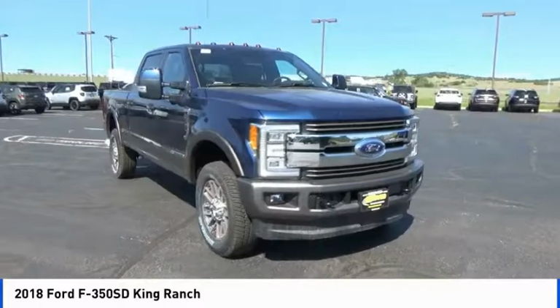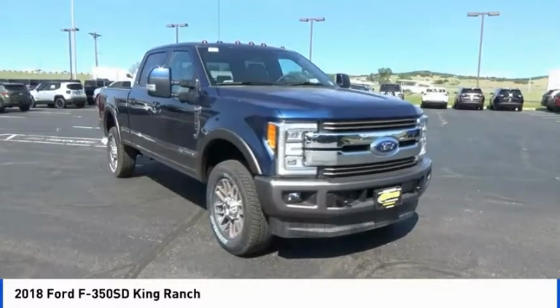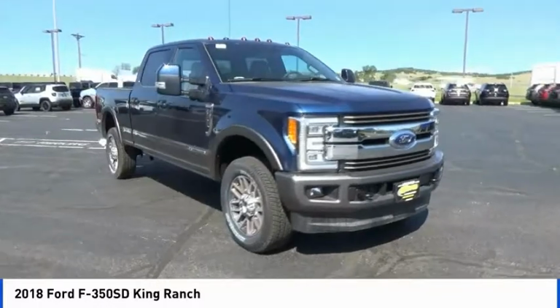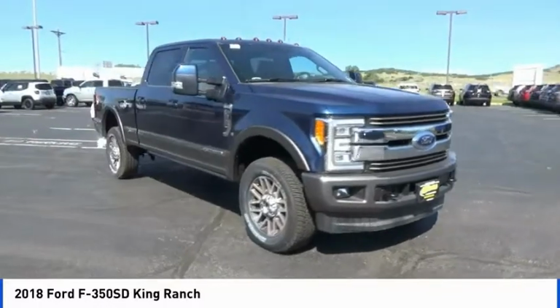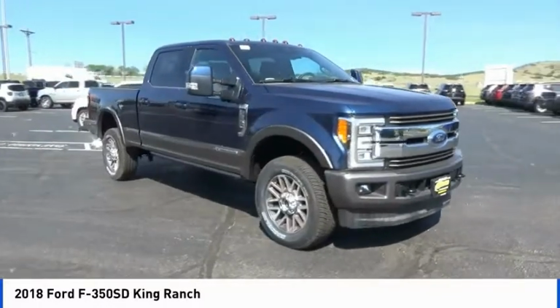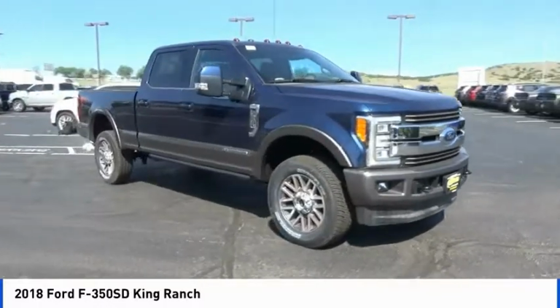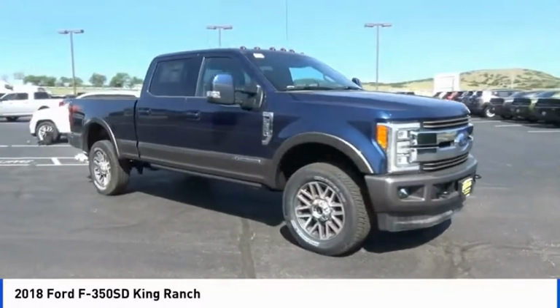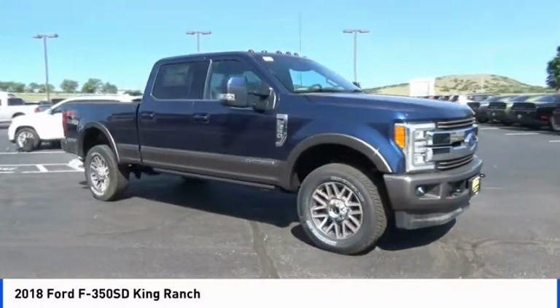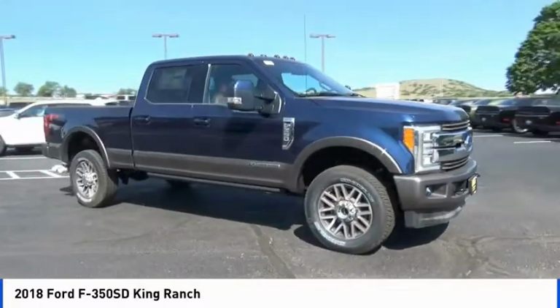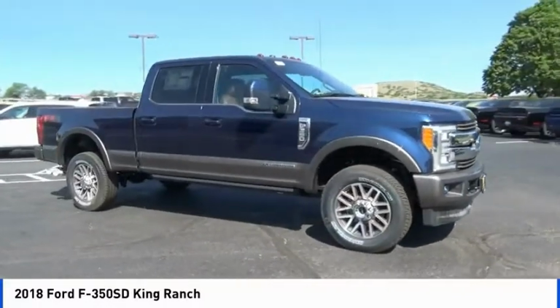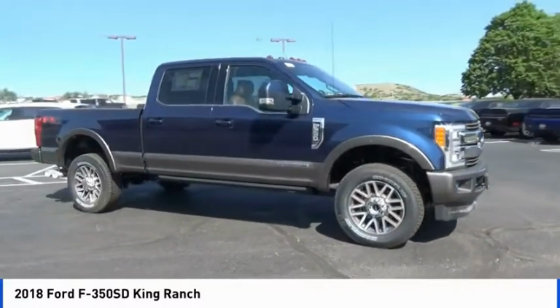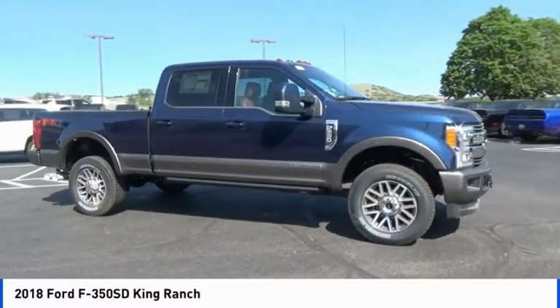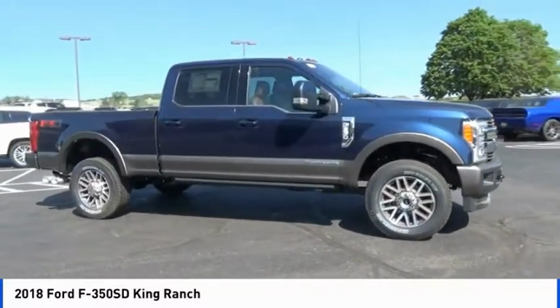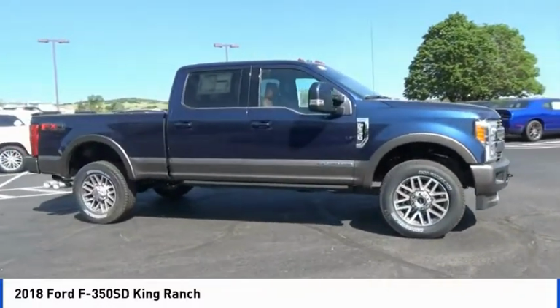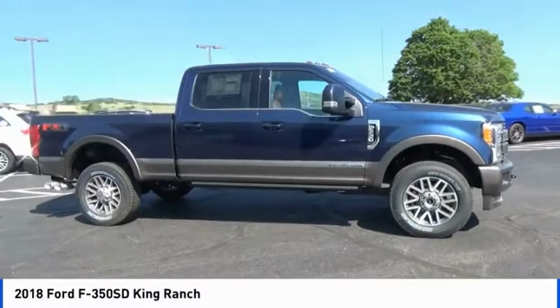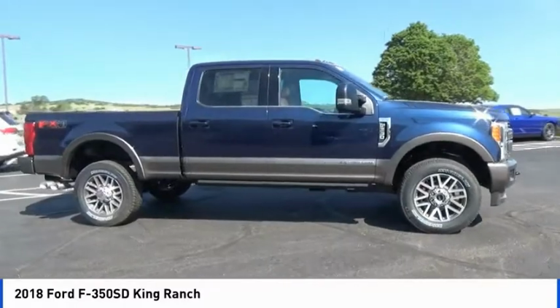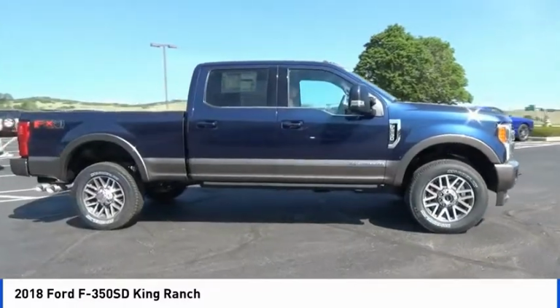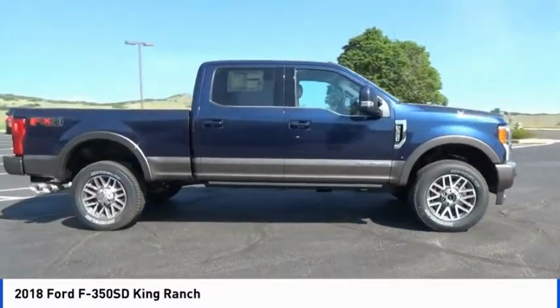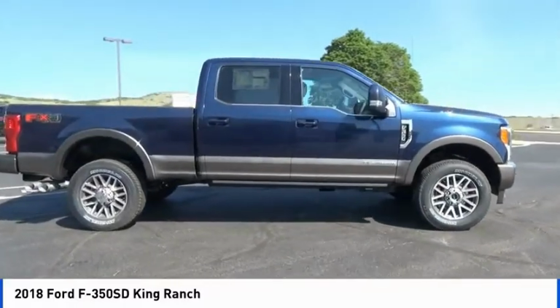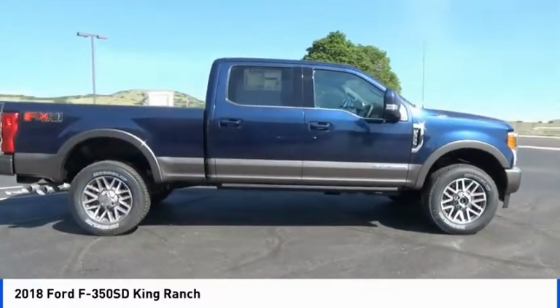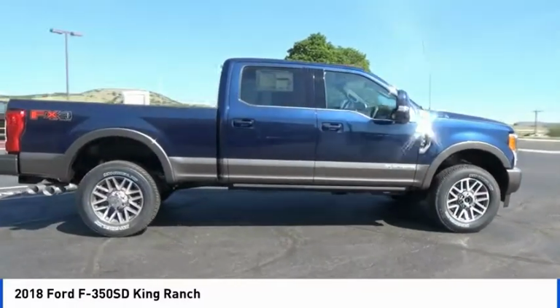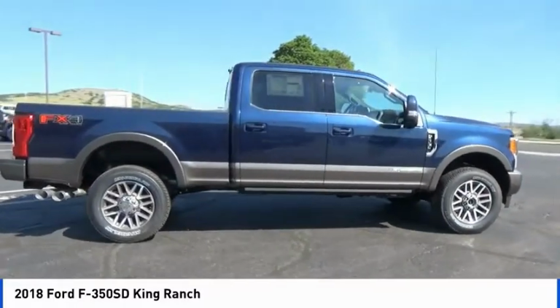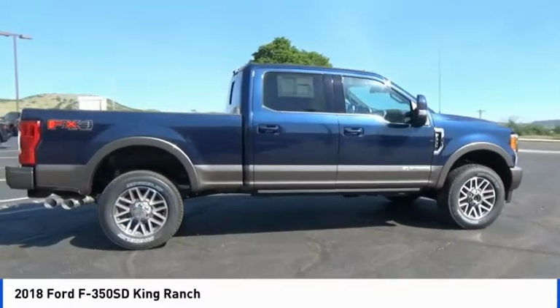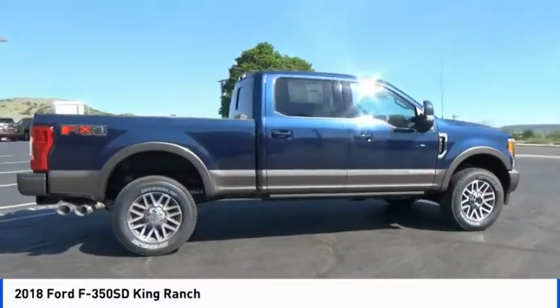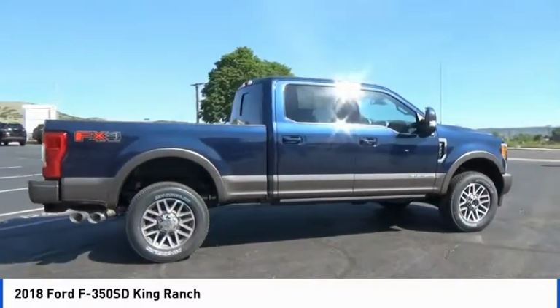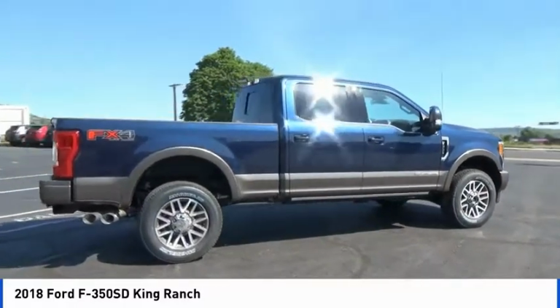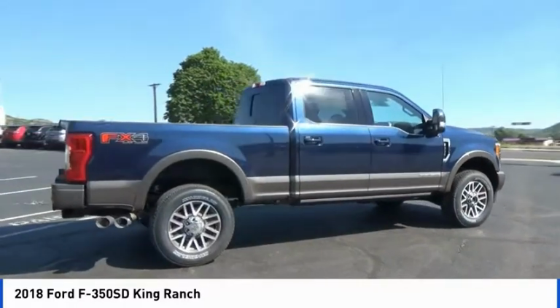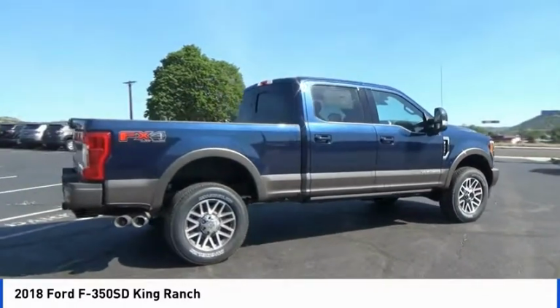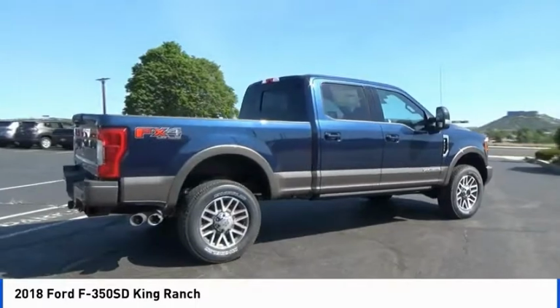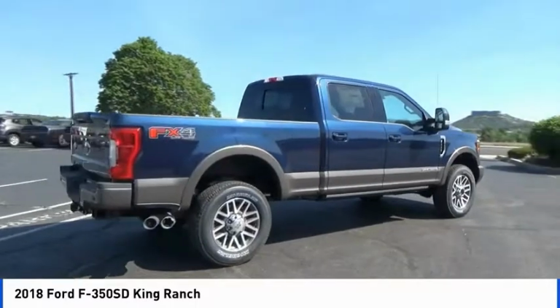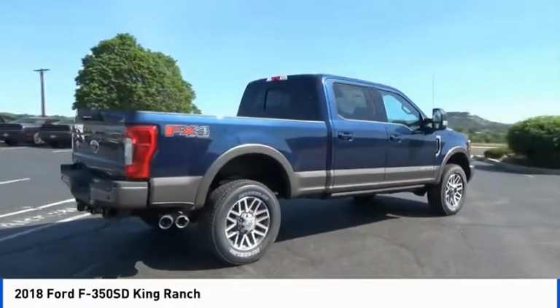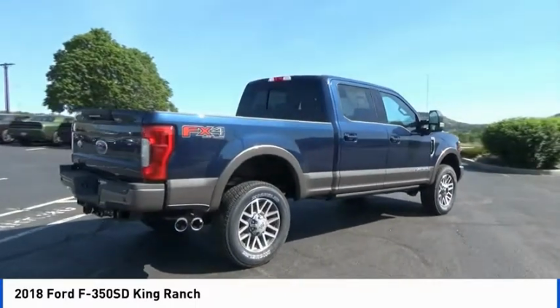Pleased to show you the 2018 F-350 Super Duty — head-to-head fuel efficiency, head-to-head towing, head-to-head torque. Ford F-350 Super Duty.